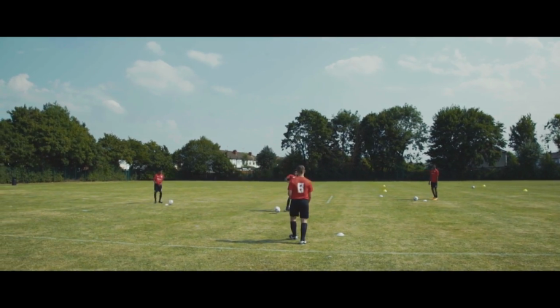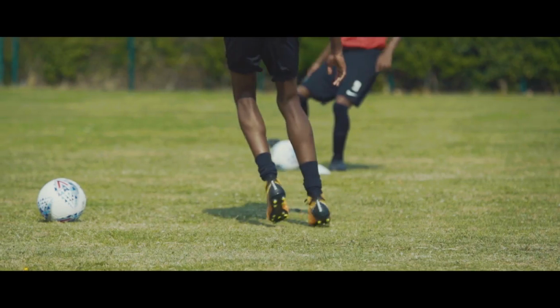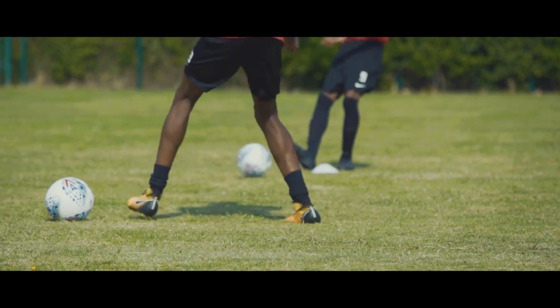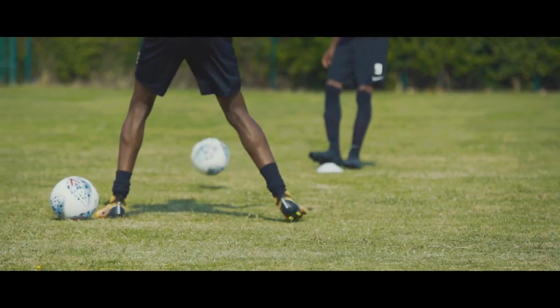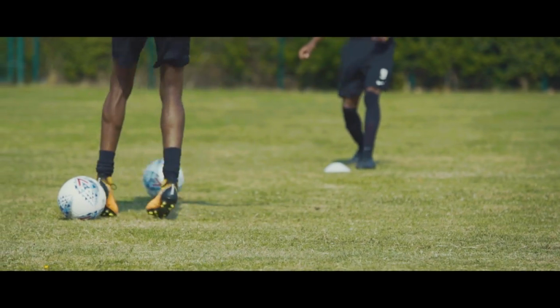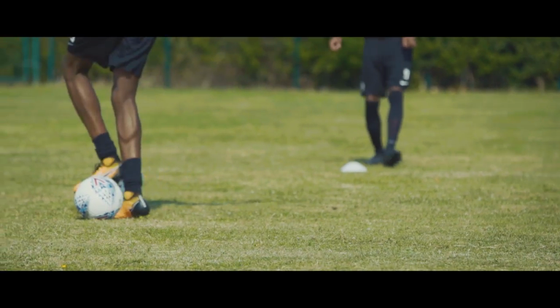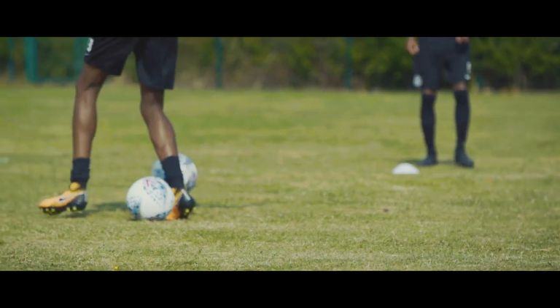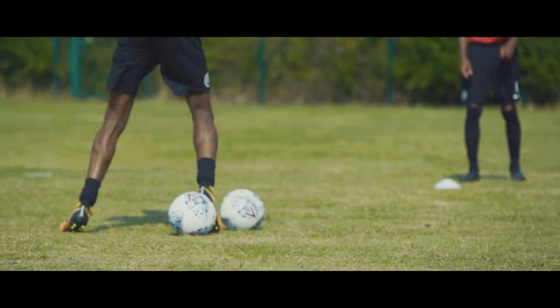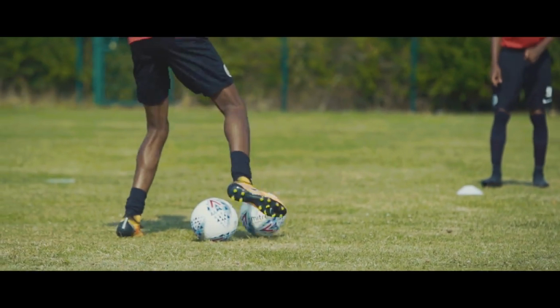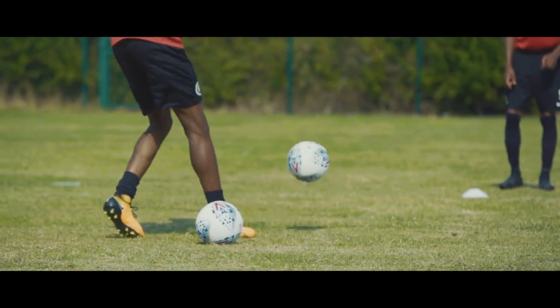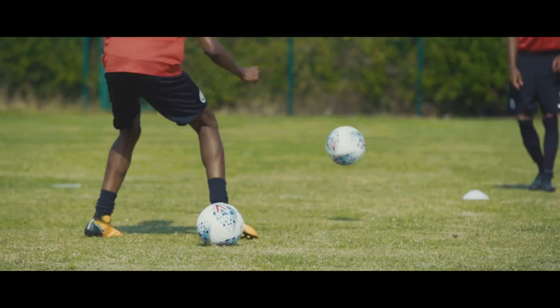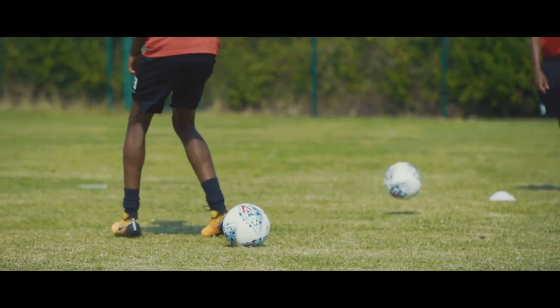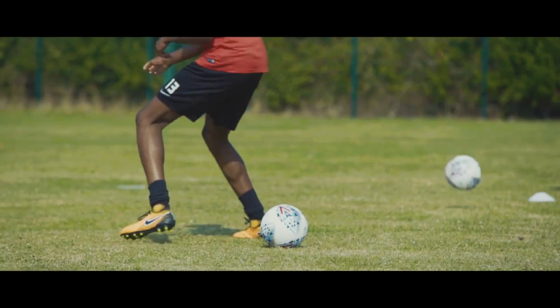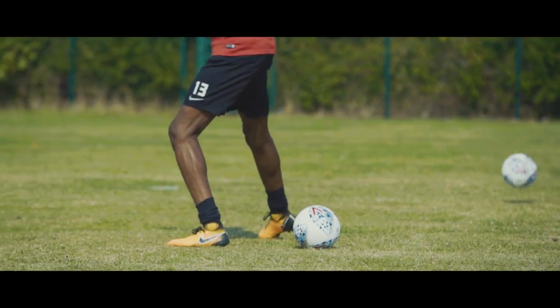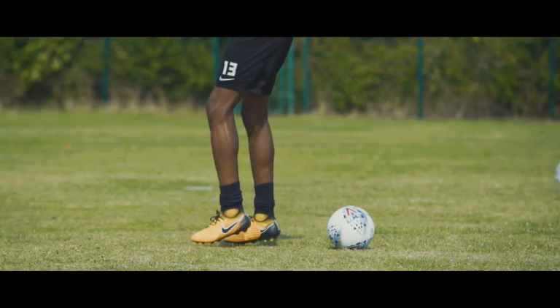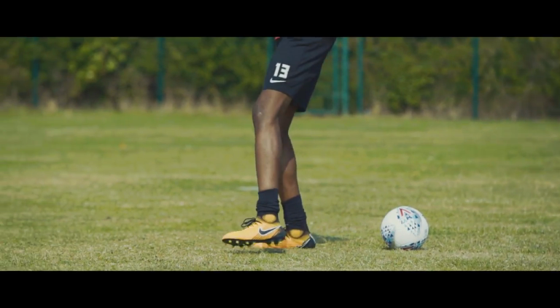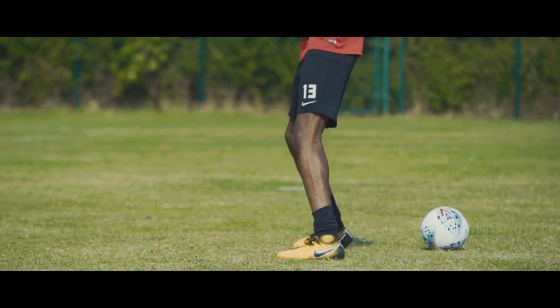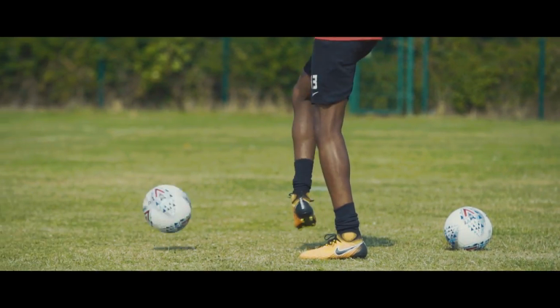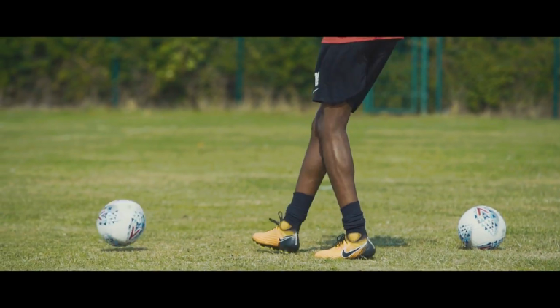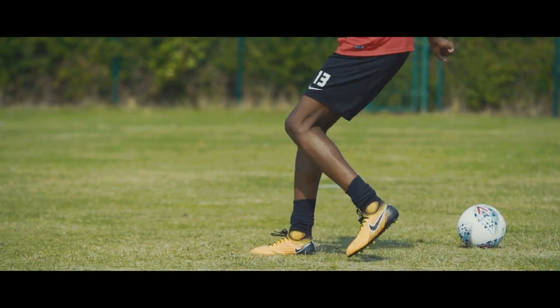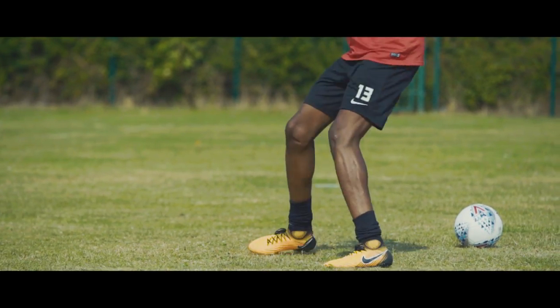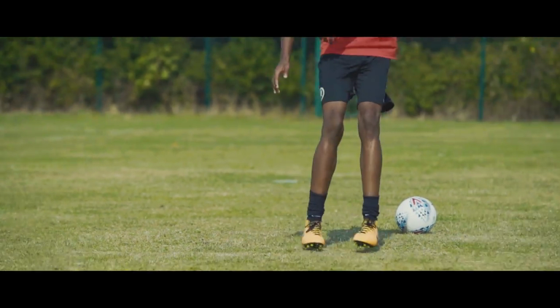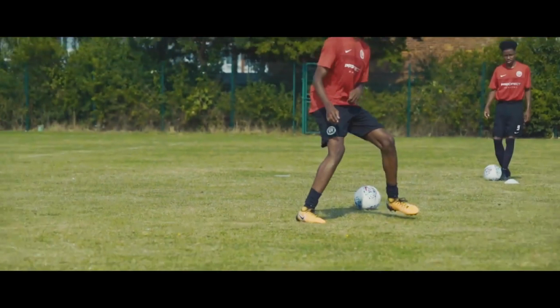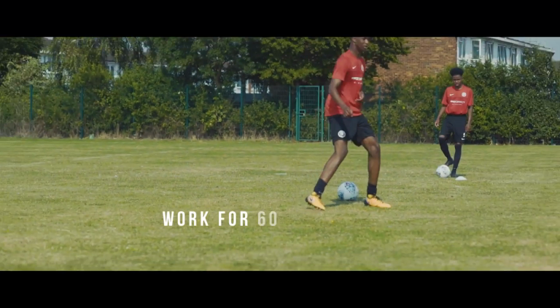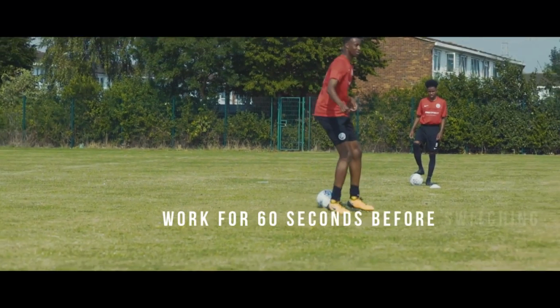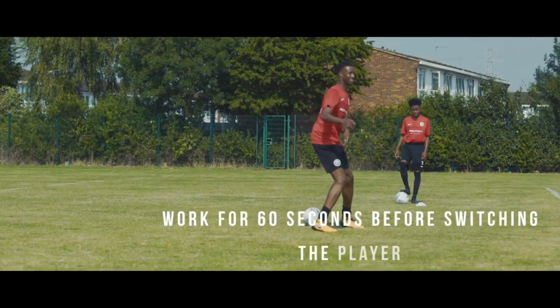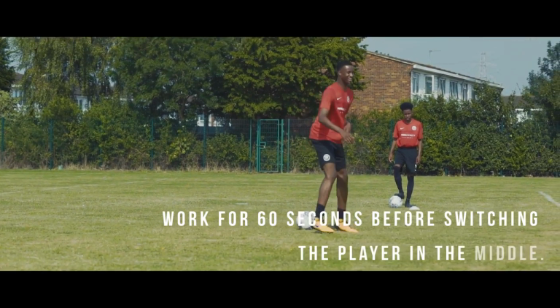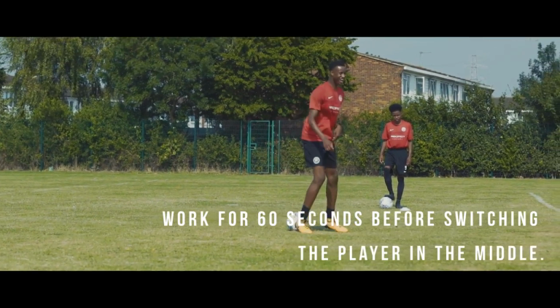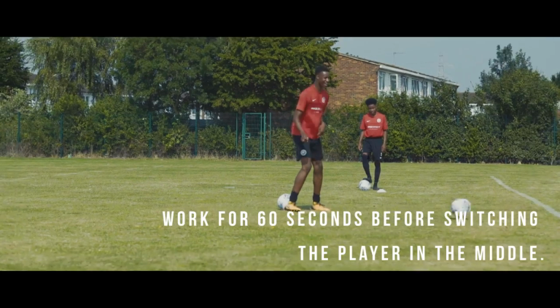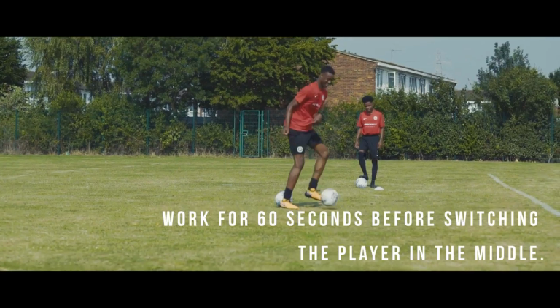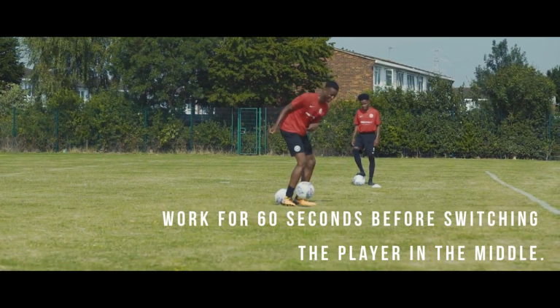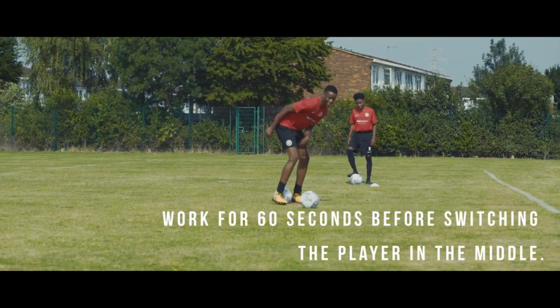The outside players need to work in a clockwise order and release their pass as soon as the player before receives their ball back. Work for 60 seconds before switching the player in the middle.